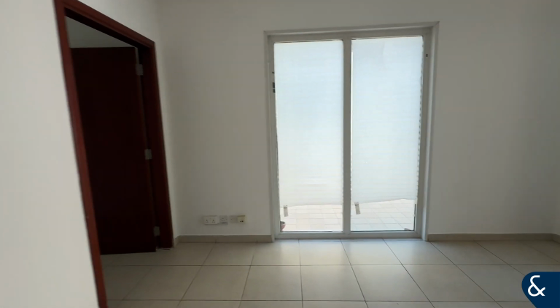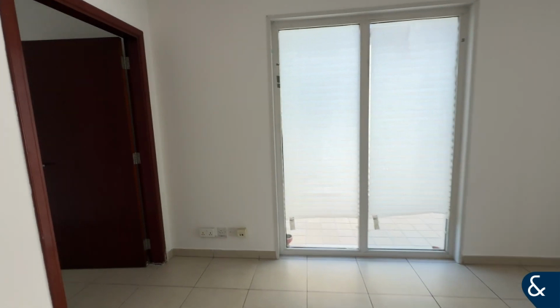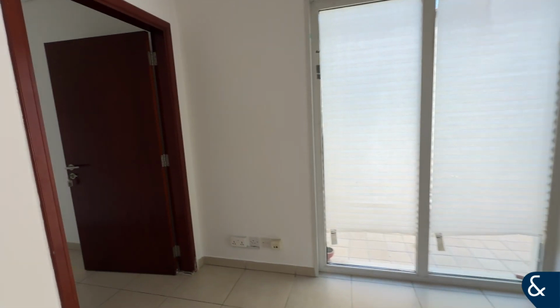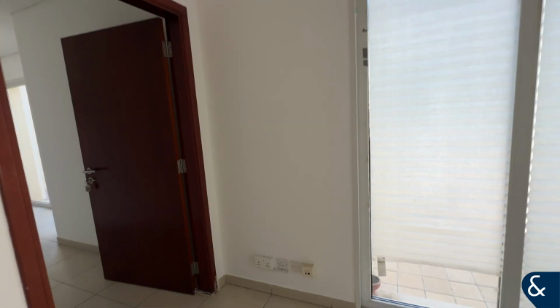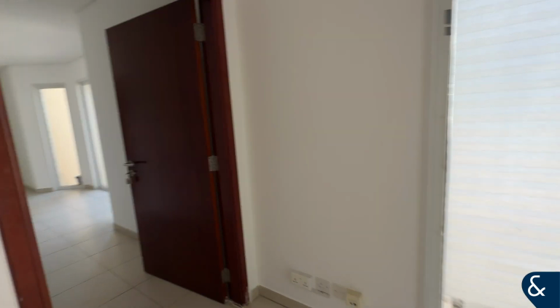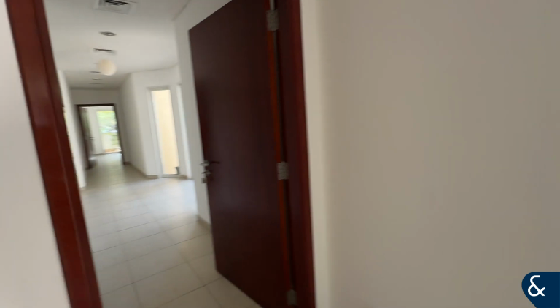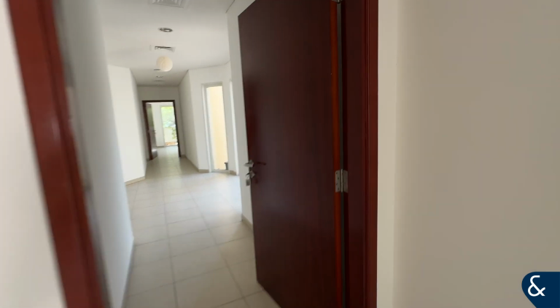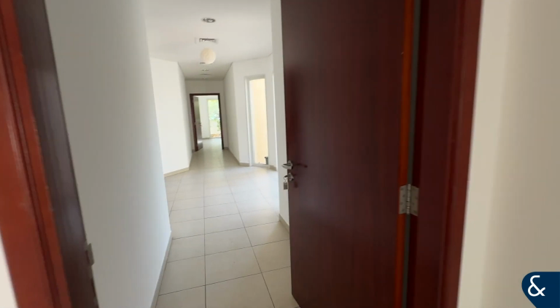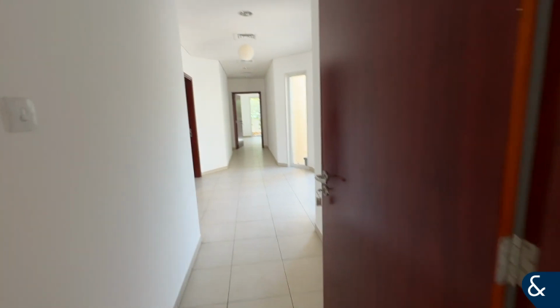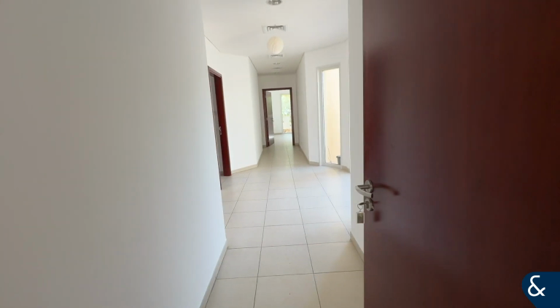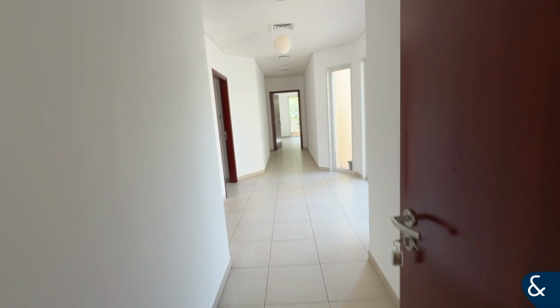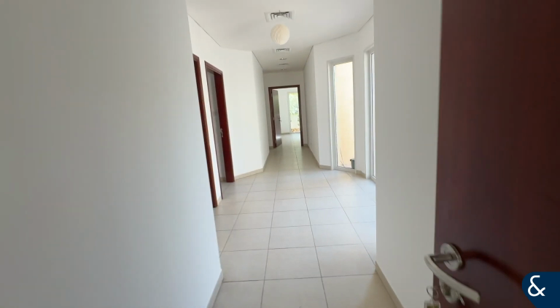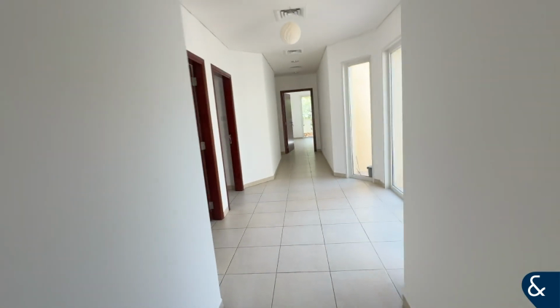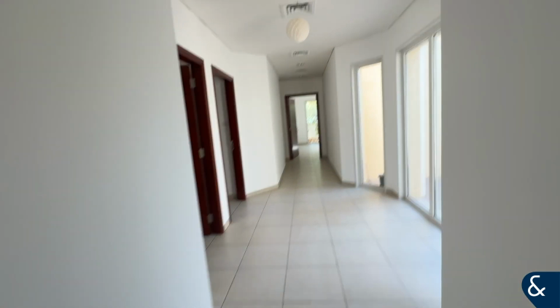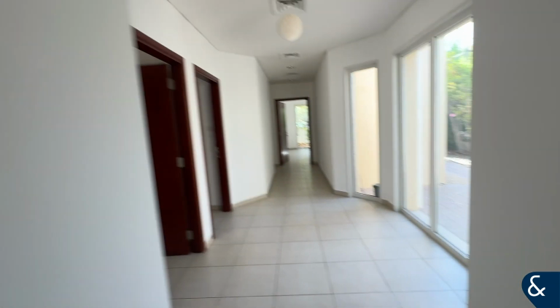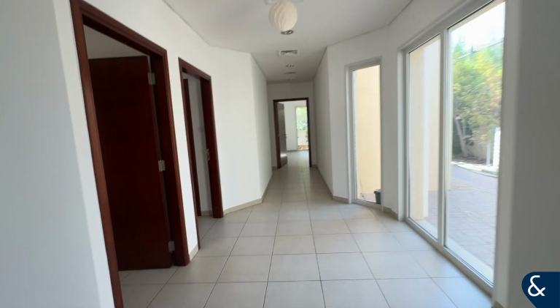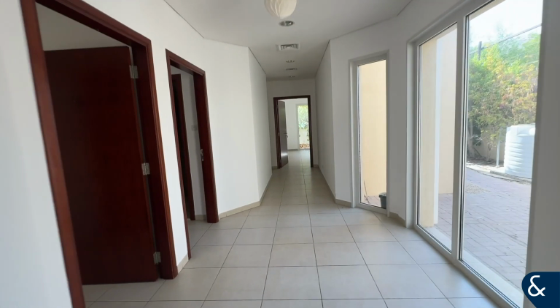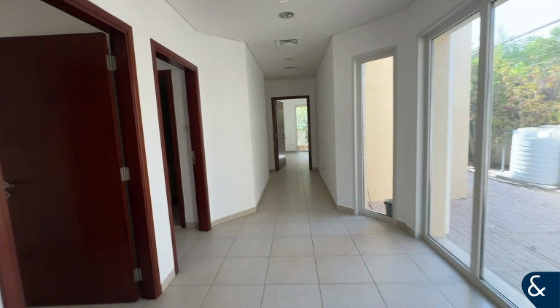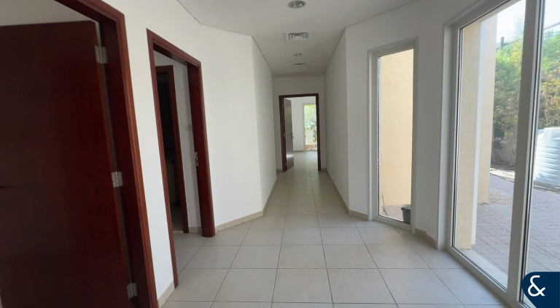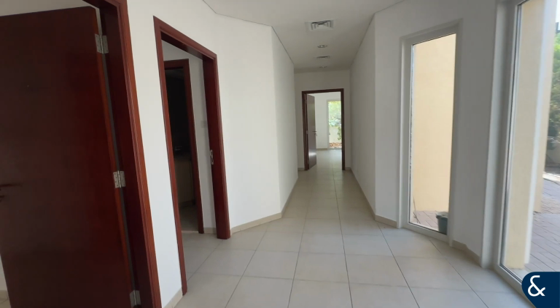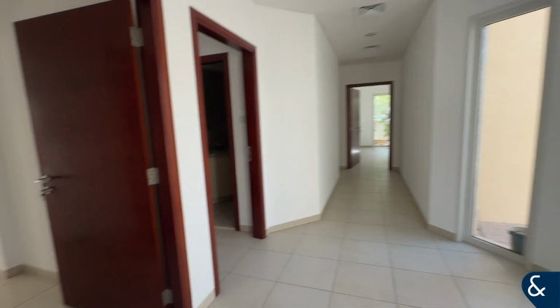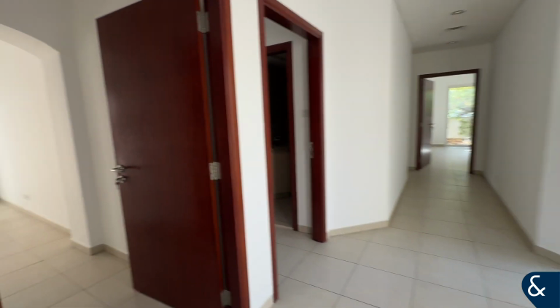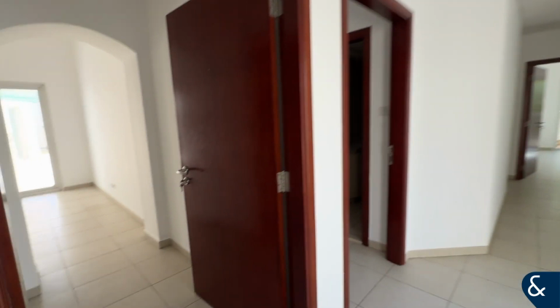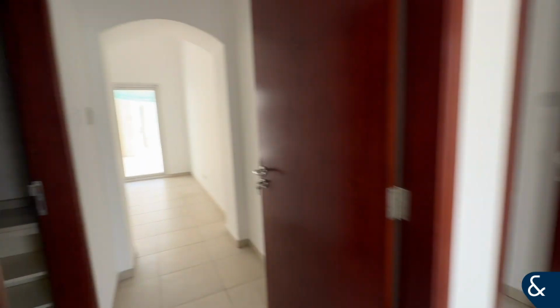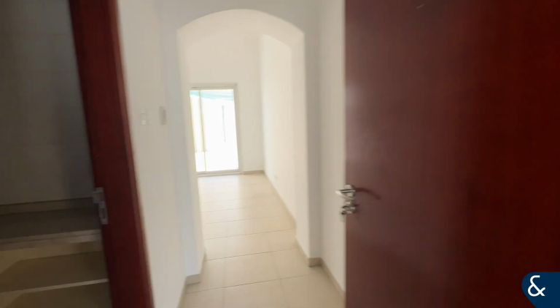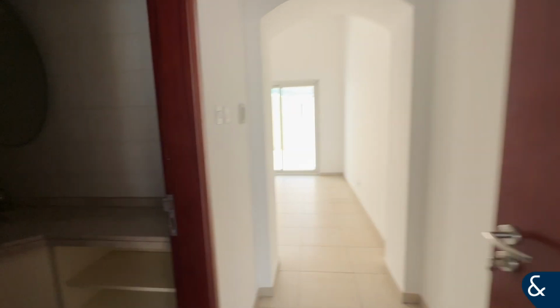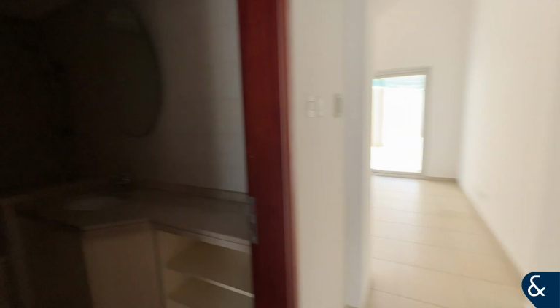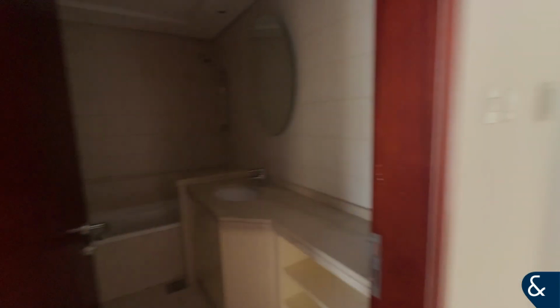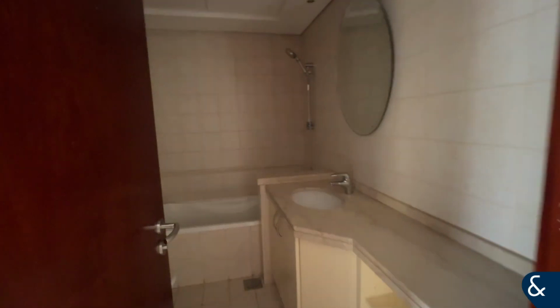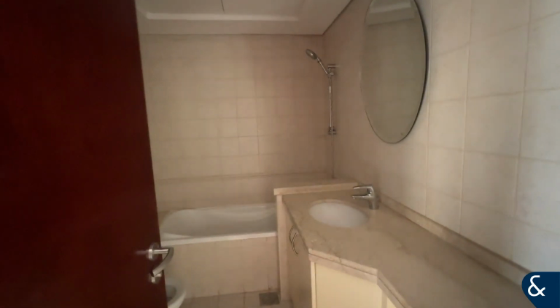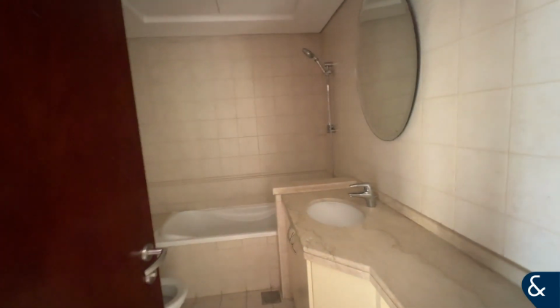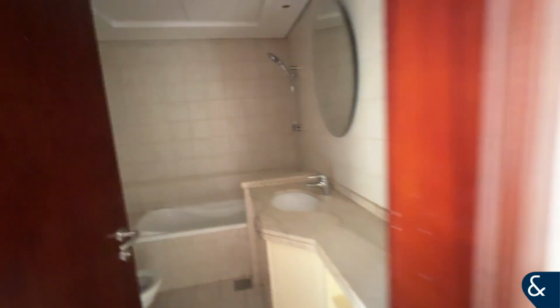The property has four ensuite bedrooms, so it's almost like an L shape, giving you lots of light as you walk through. The first bedroom, just to the left, has a bath and a shower.